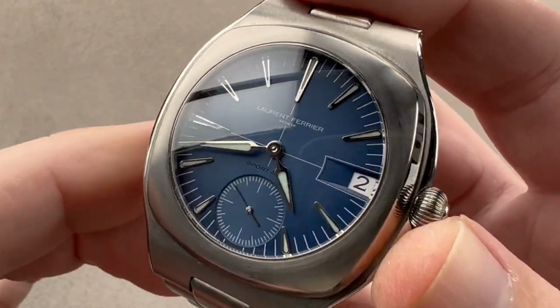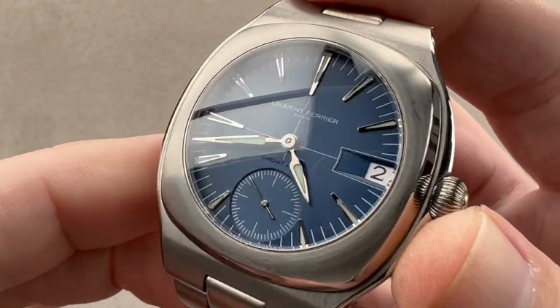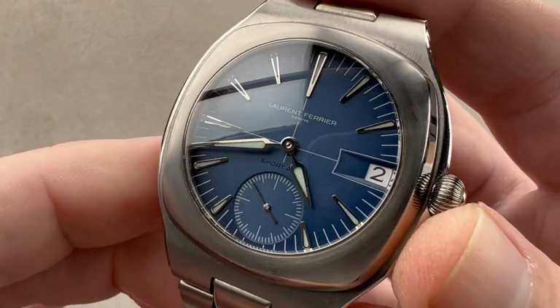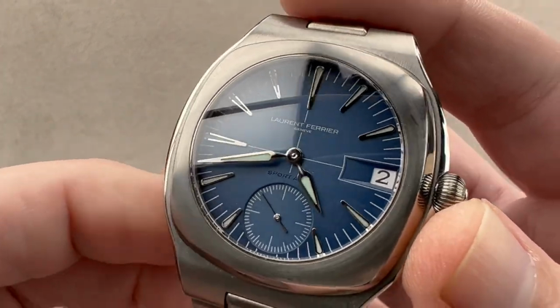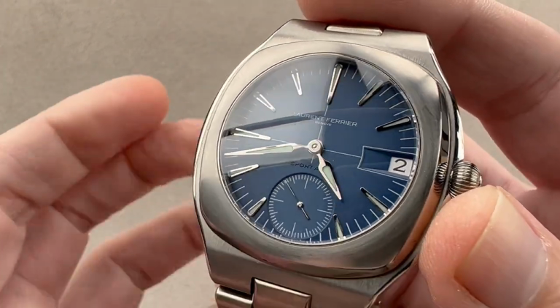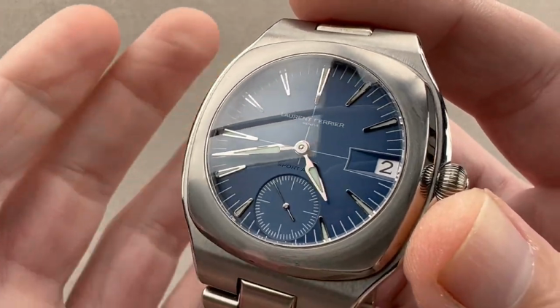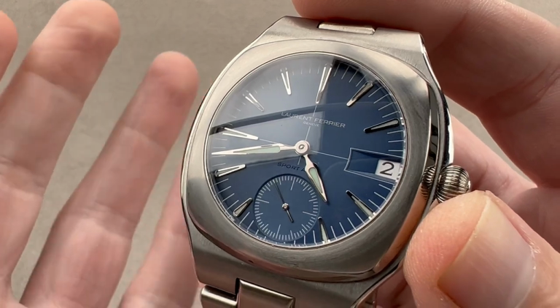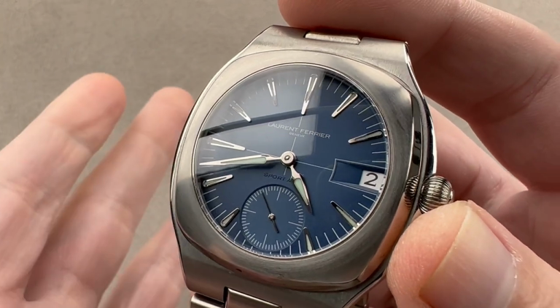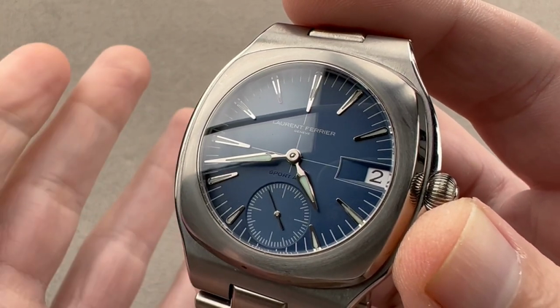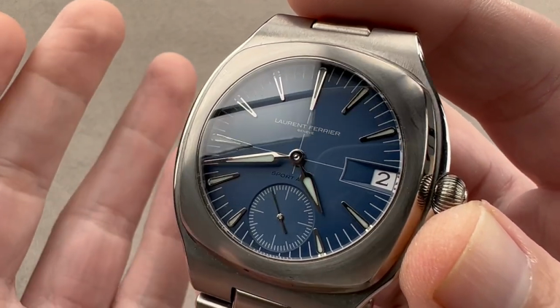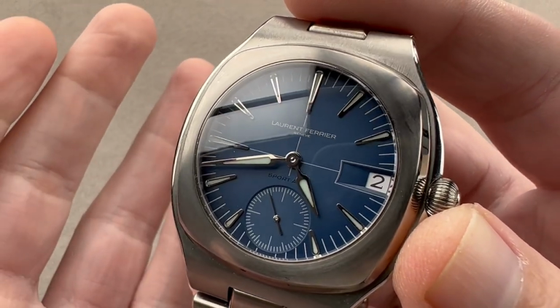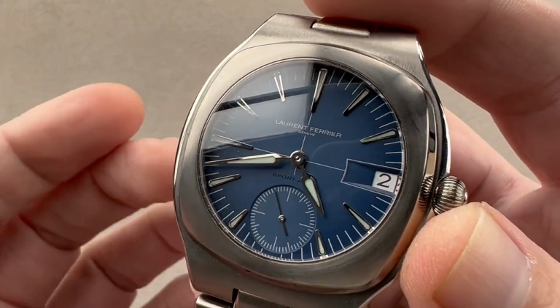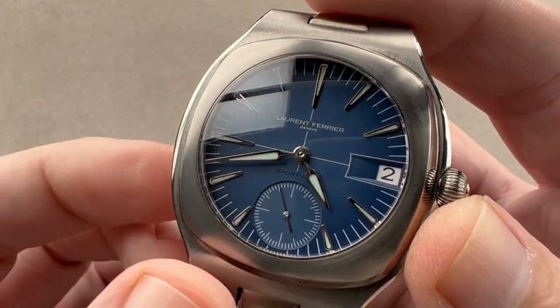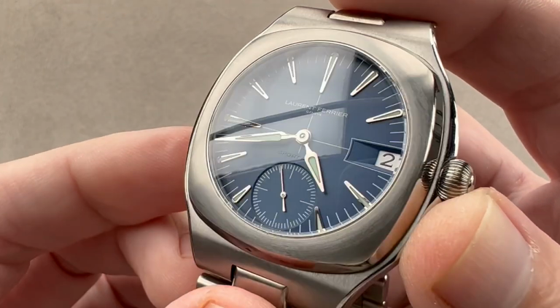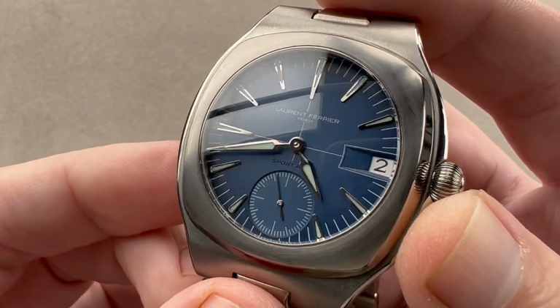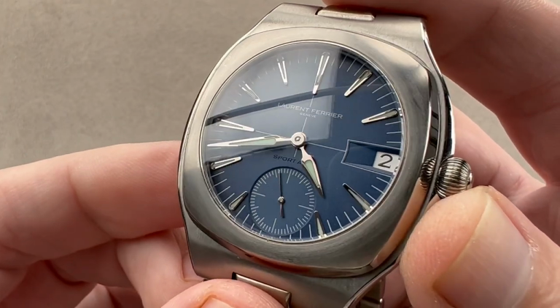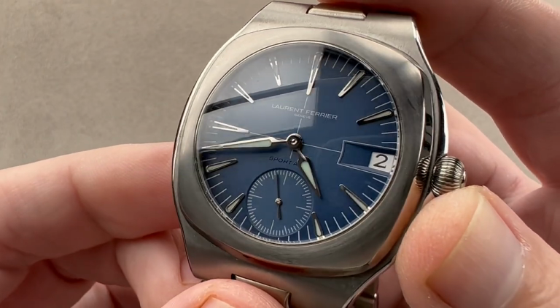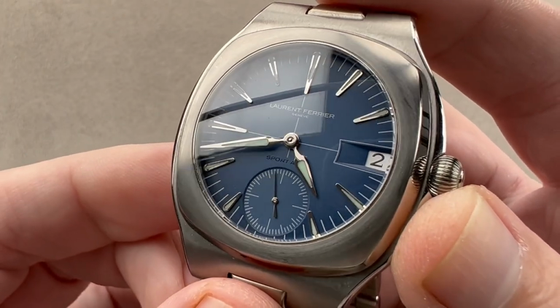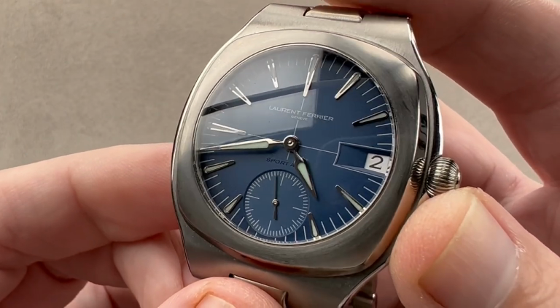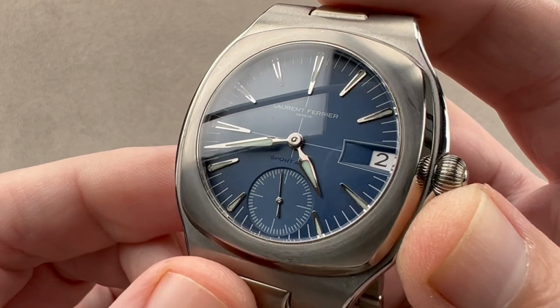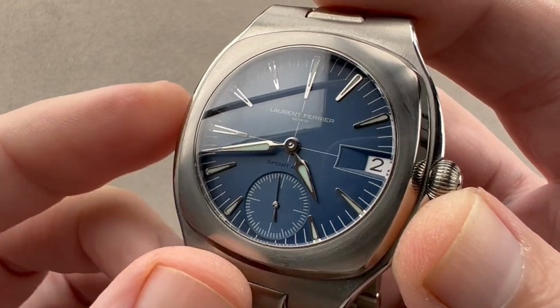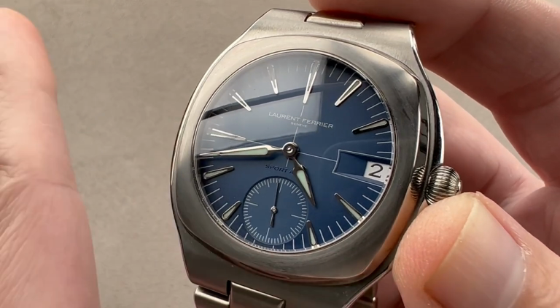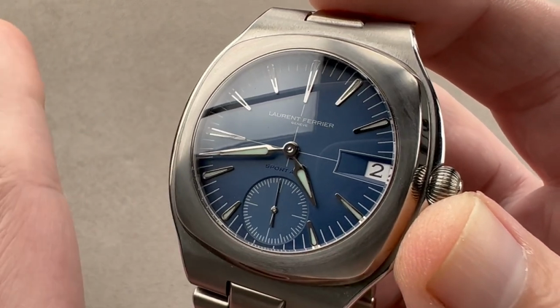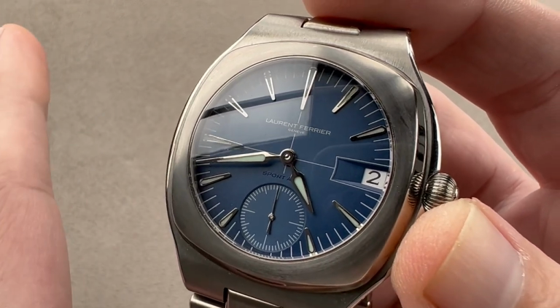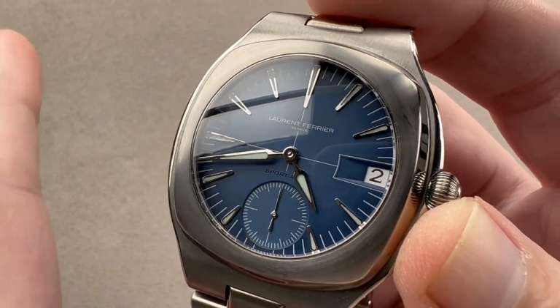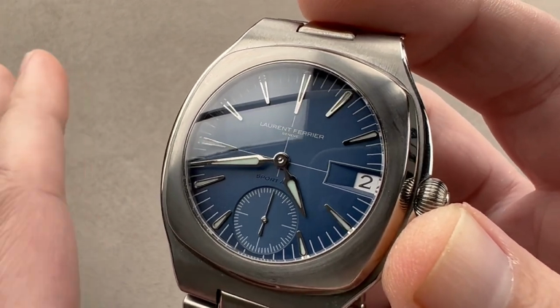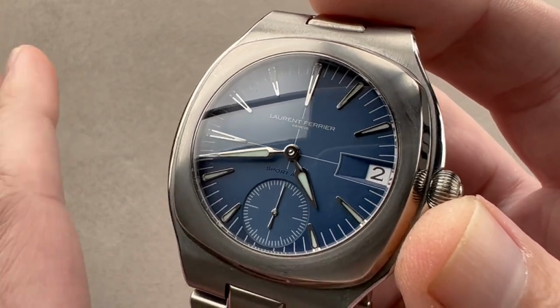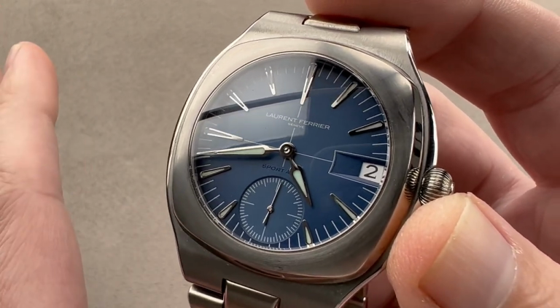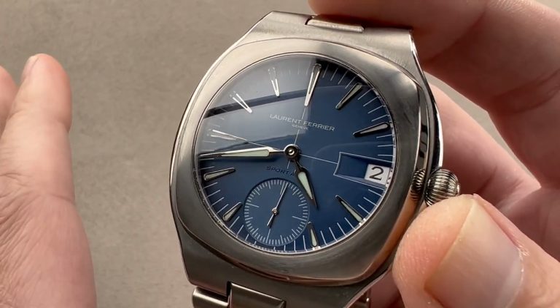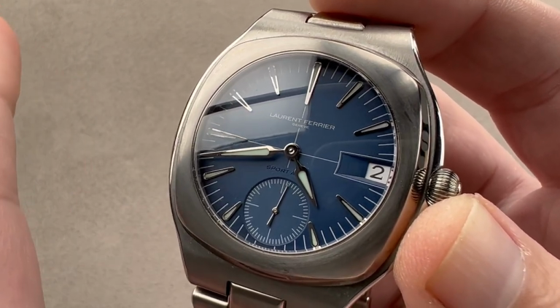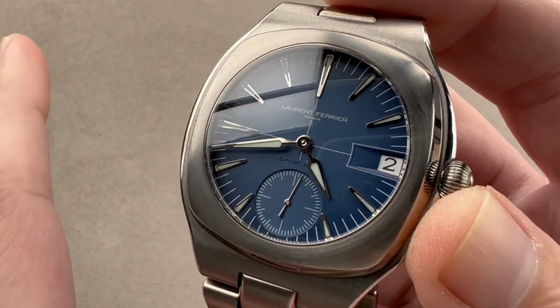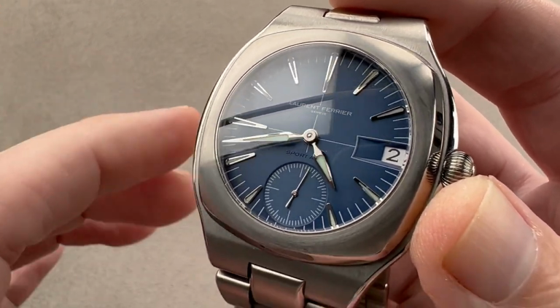For 2022, we get the Laurent Ferrier Sport Automatic. It is the successor to 2019's intriguing but rare and ruinously expensive Sport Tourbillon.